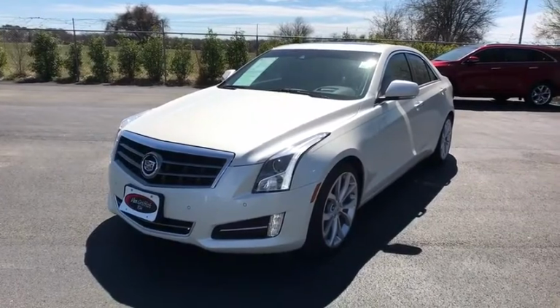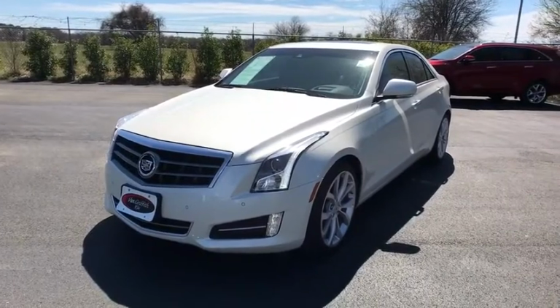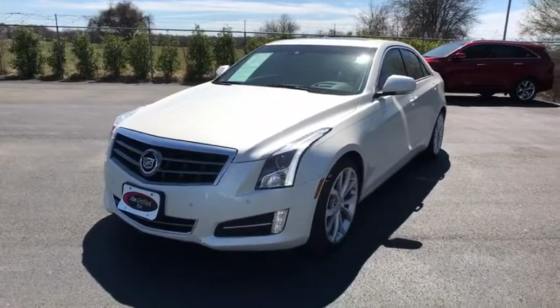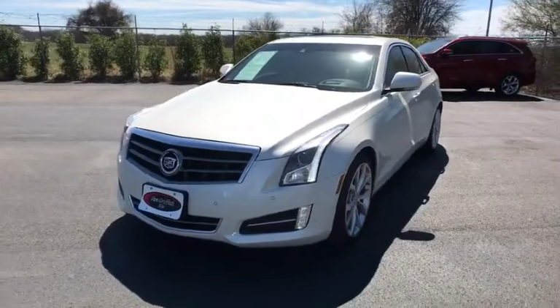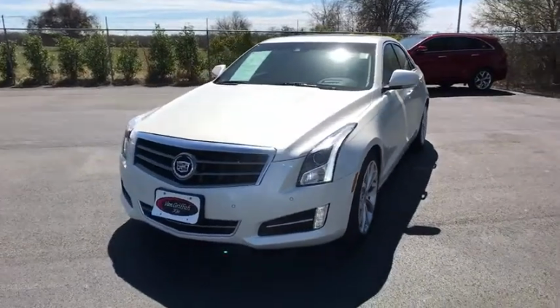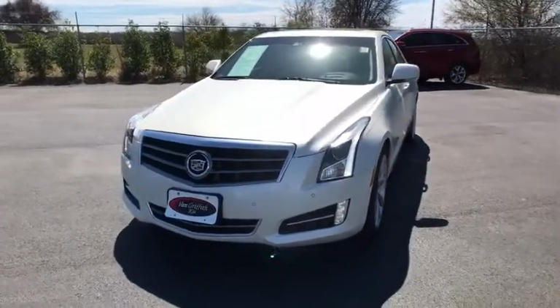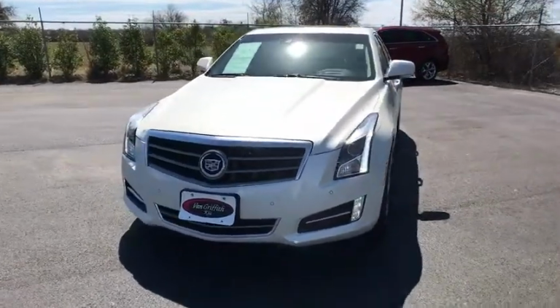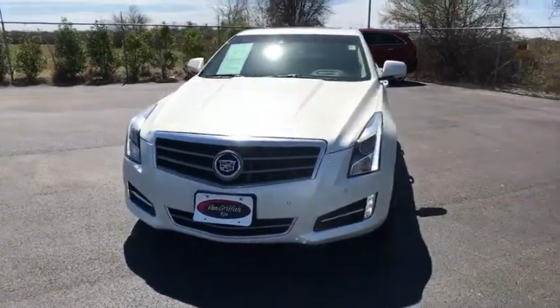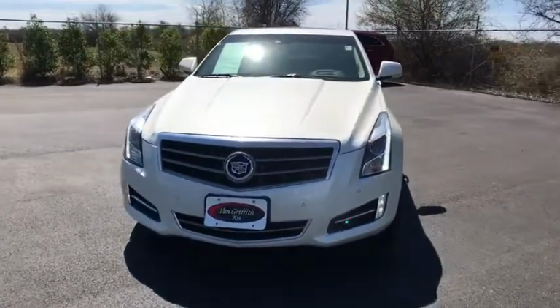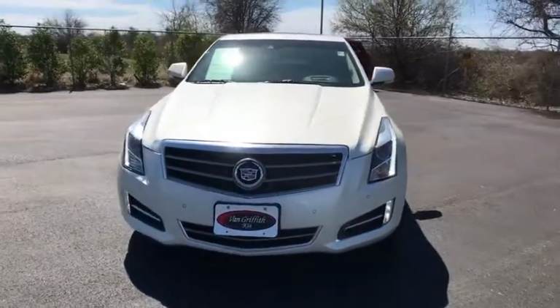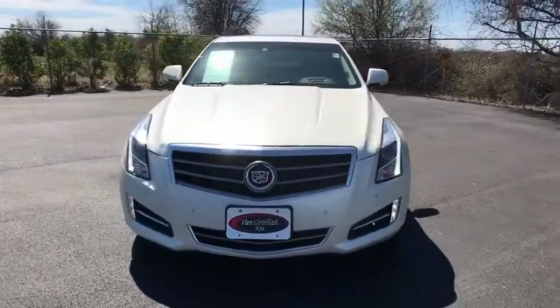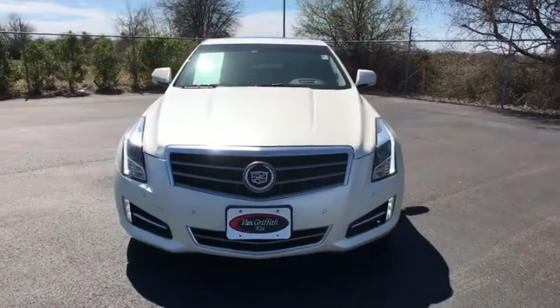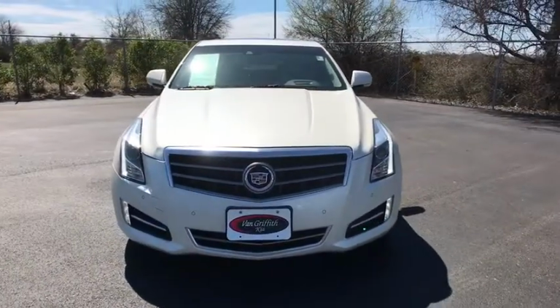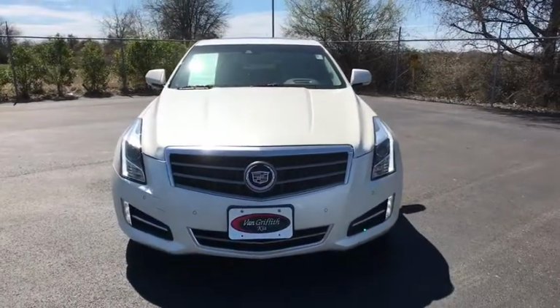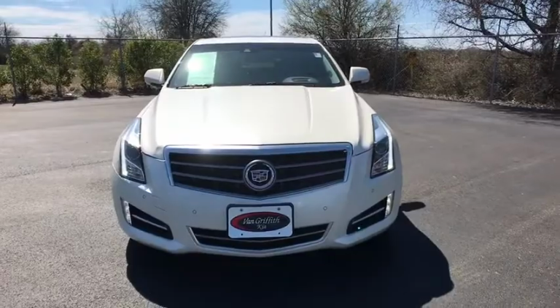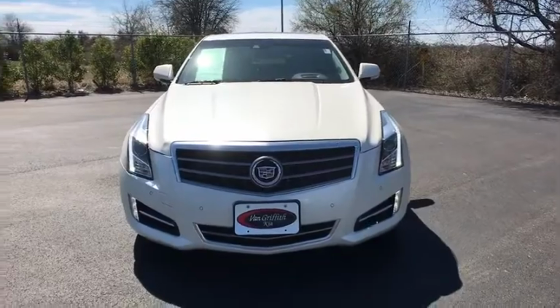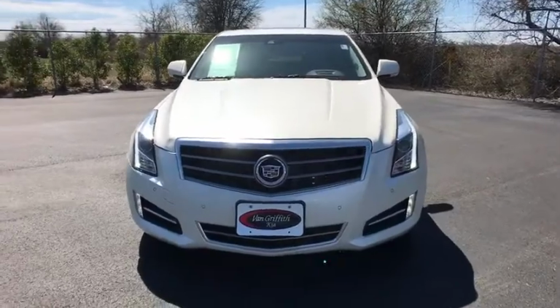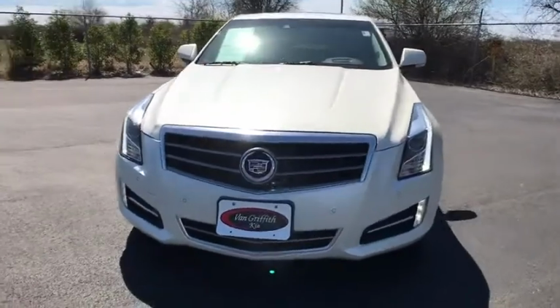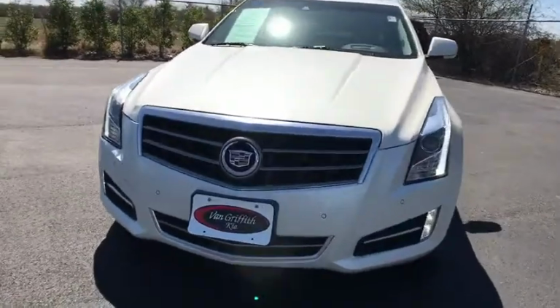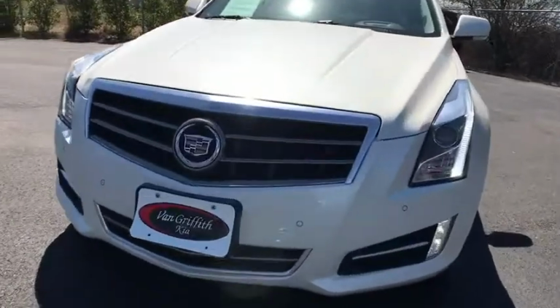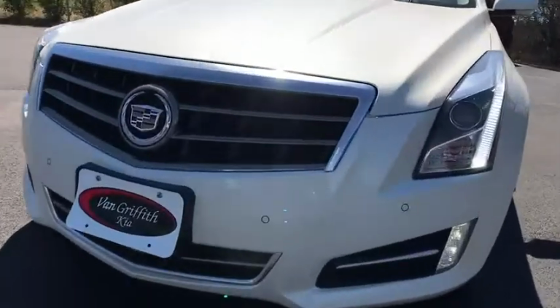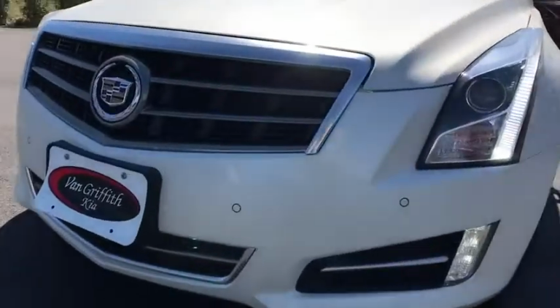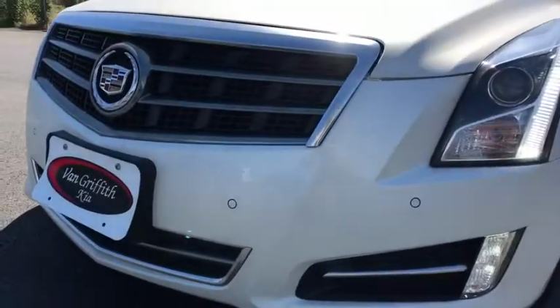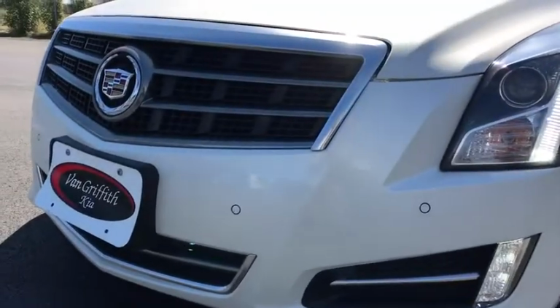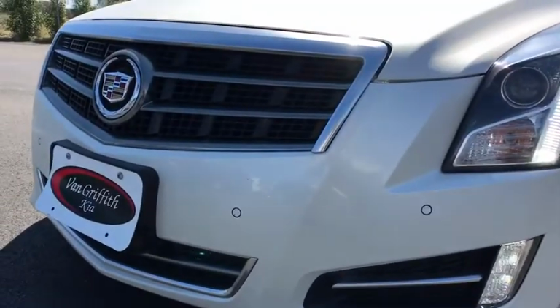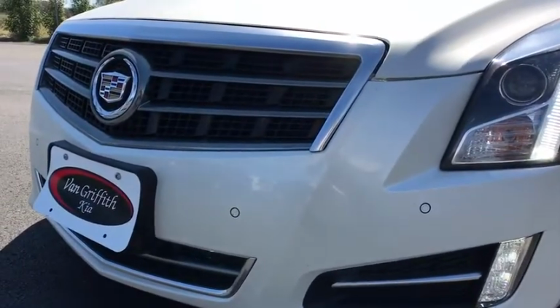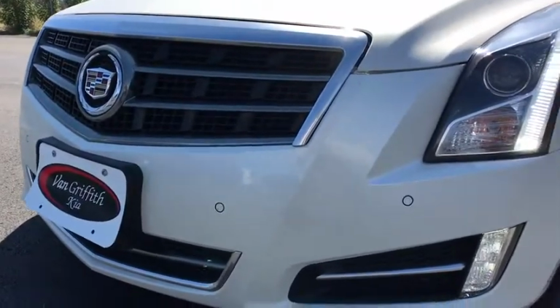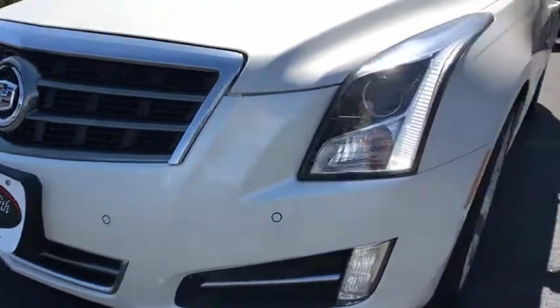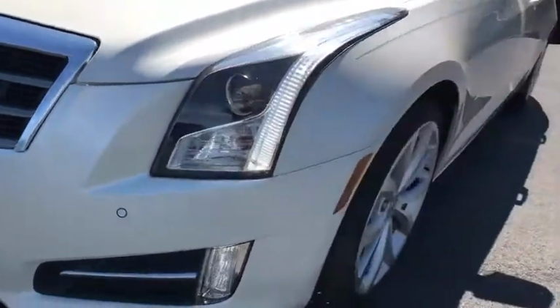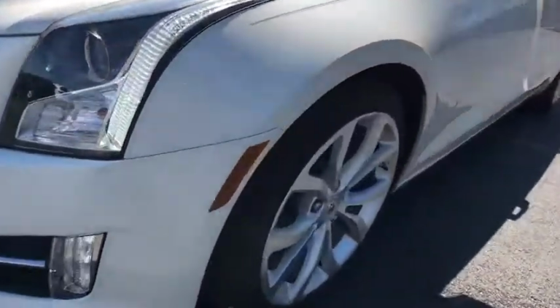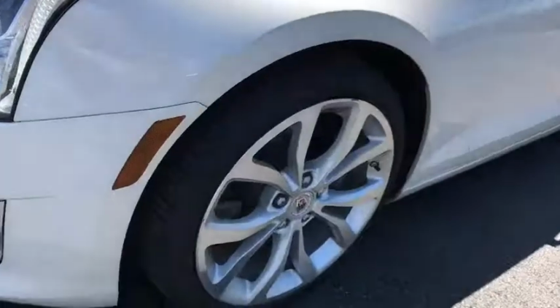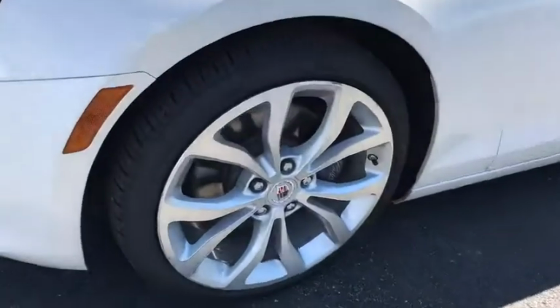Bluetooth, leather-wrapped steering wheel, power steering, adjustable steering wheel, floor mats, cruise control, four-wheel disc brakes, aluminum wheels, auto-dimming rear-view mirror.